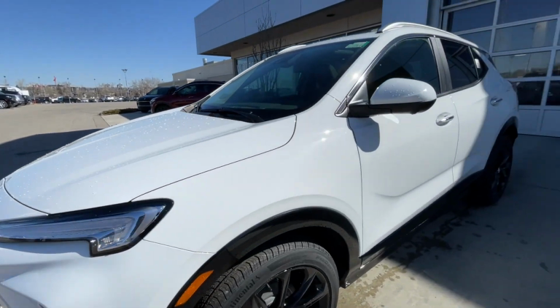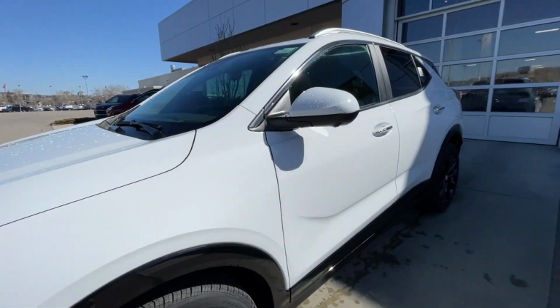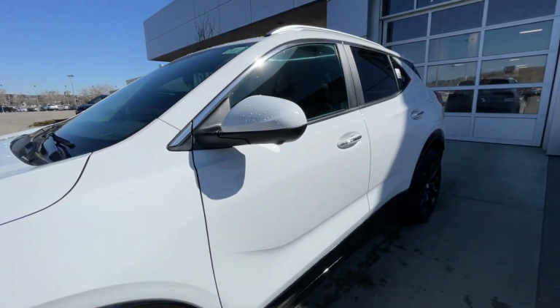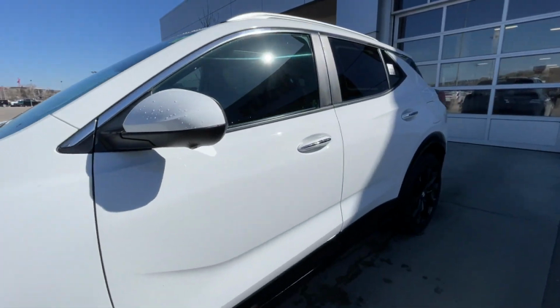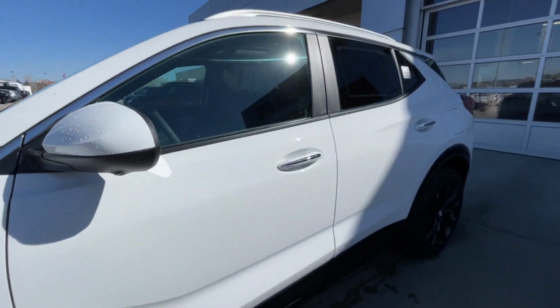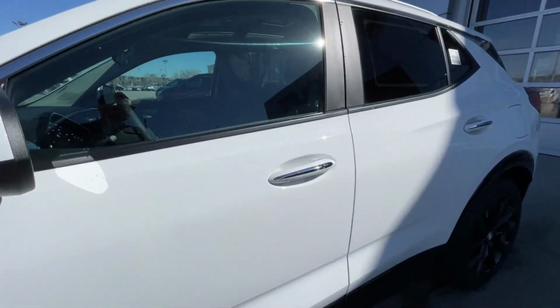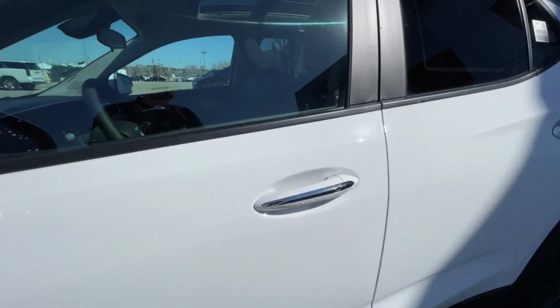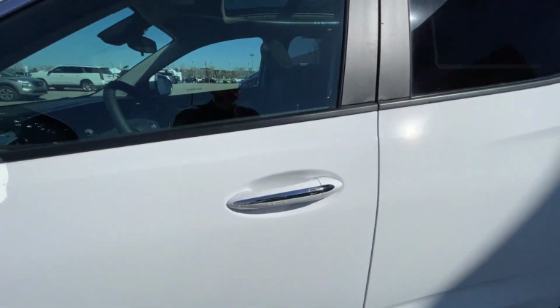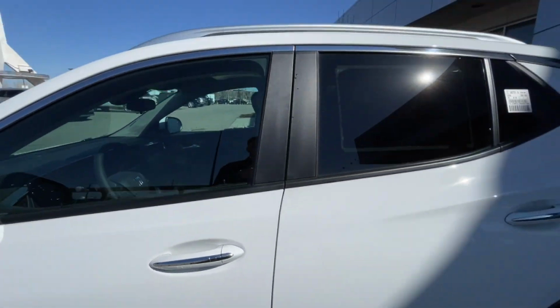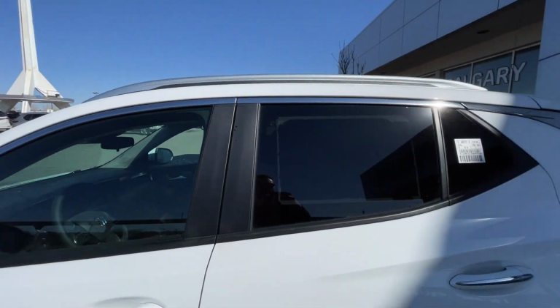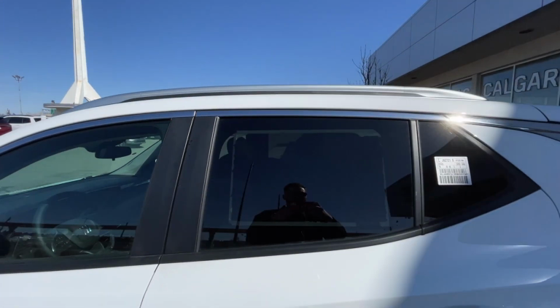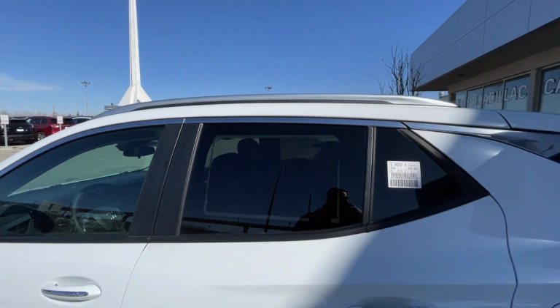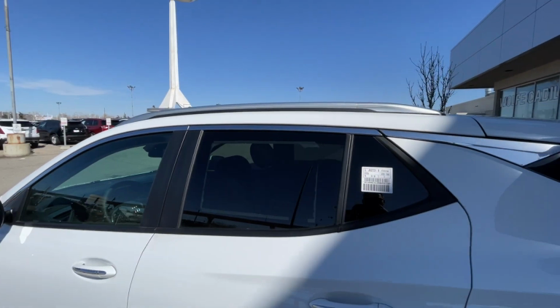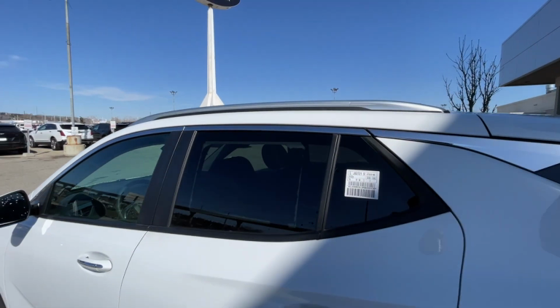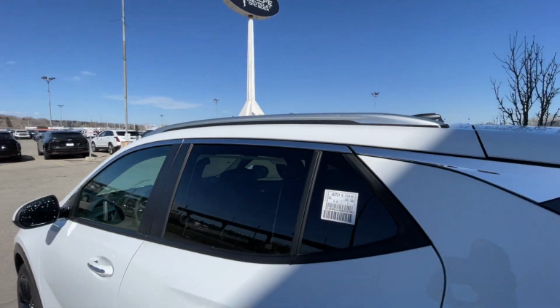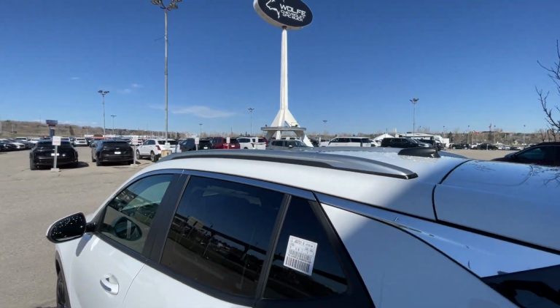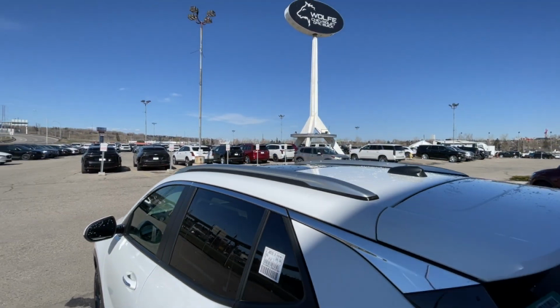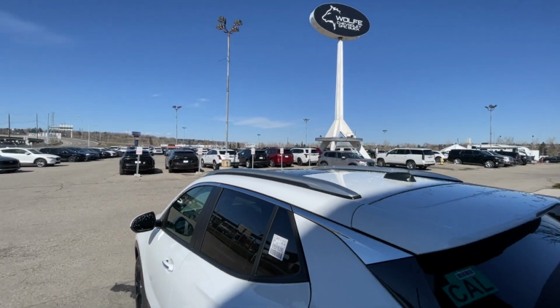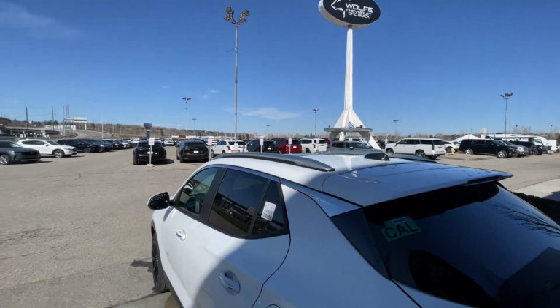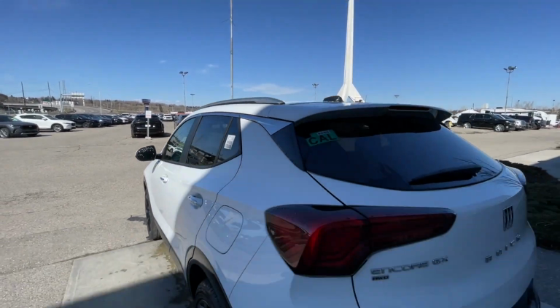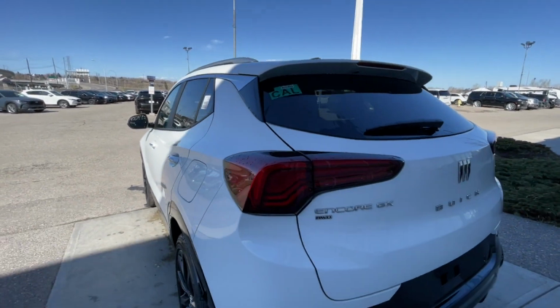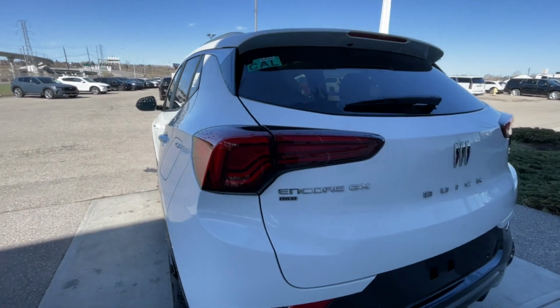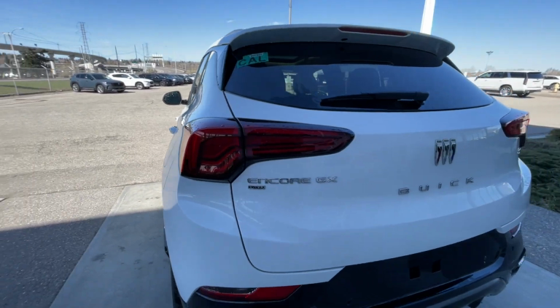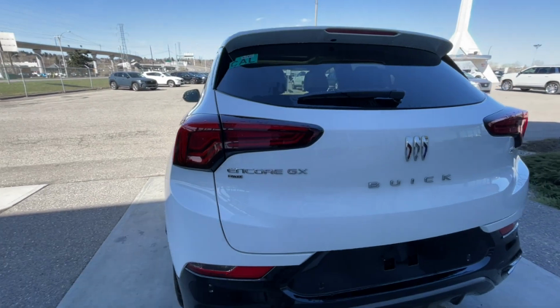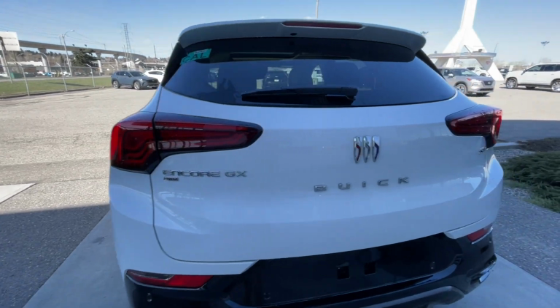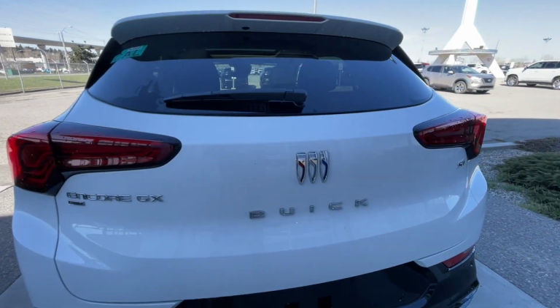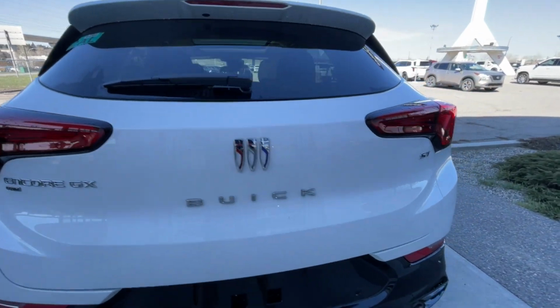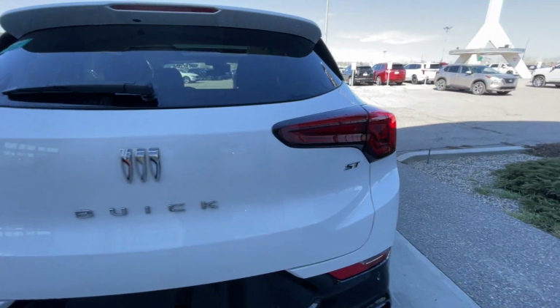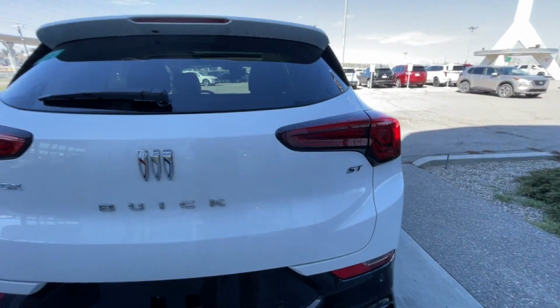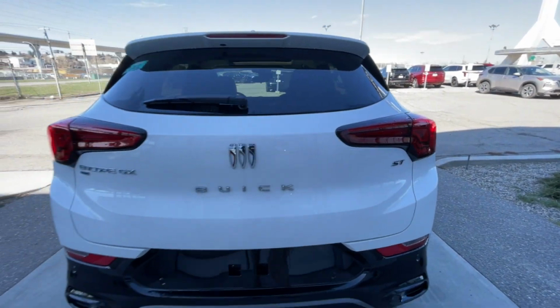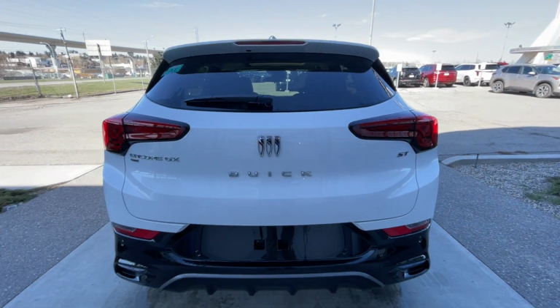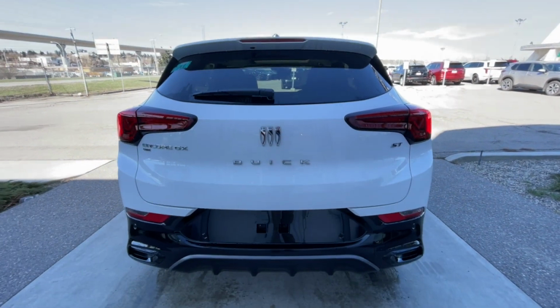Back down the side of the vehicle, this SUV is remote-start equipped and has keyless entry, rear tinted privacy windows with chrome trim along the top, and roof rails are installed. At the back of the vehicle, we have the Encore GX all-wheel drive badge, the Buick logo and lettering, as well as ST badging, all on the hatch.